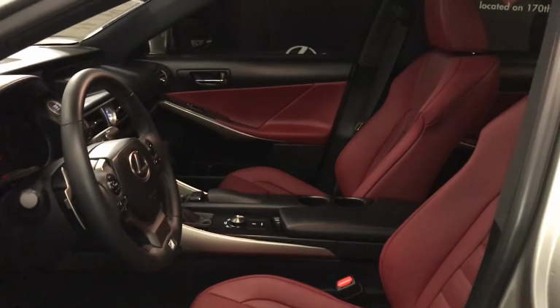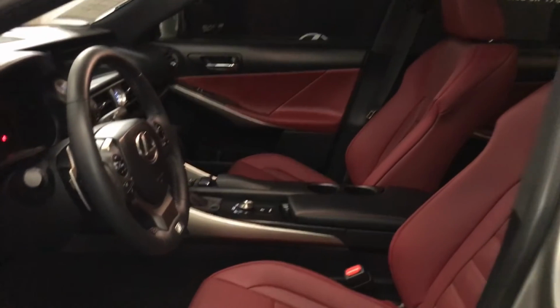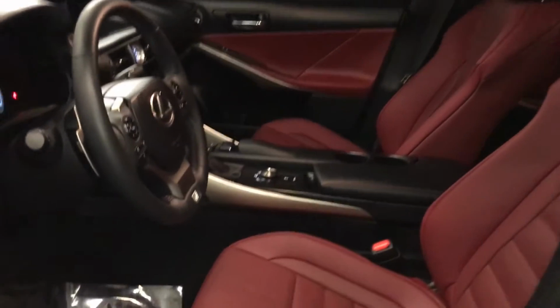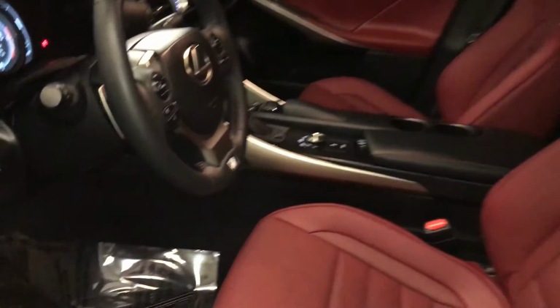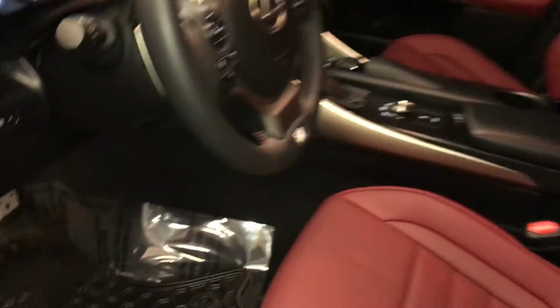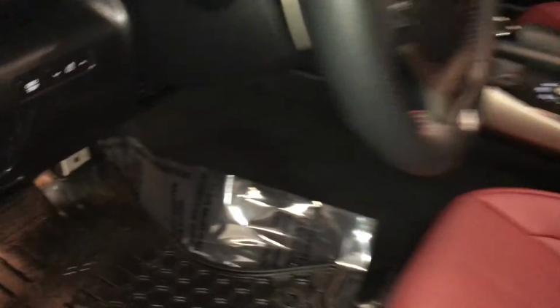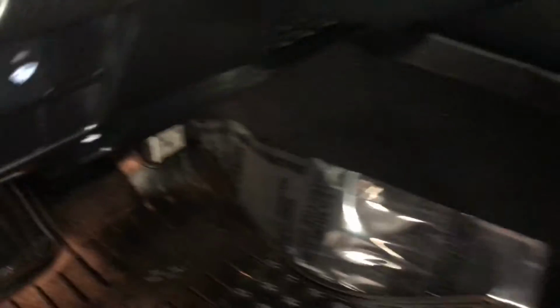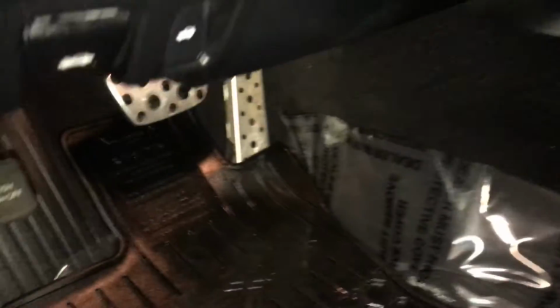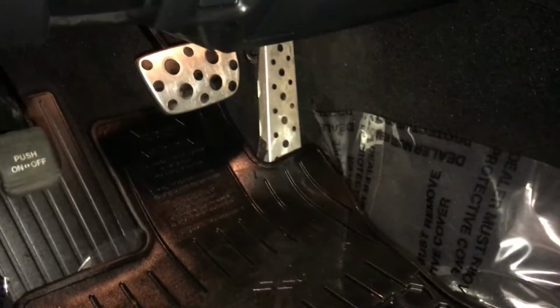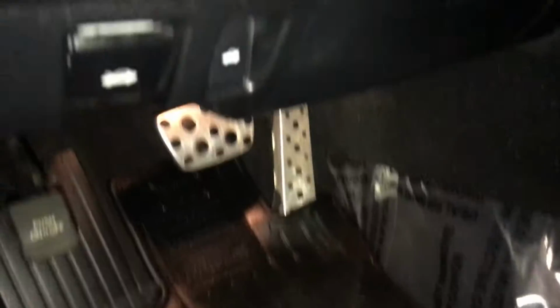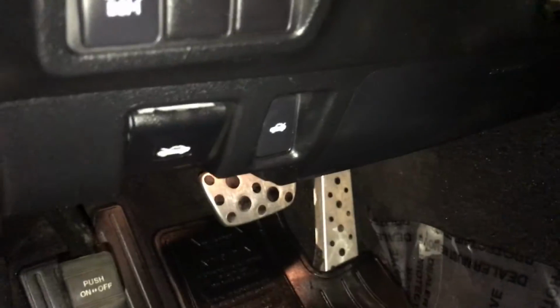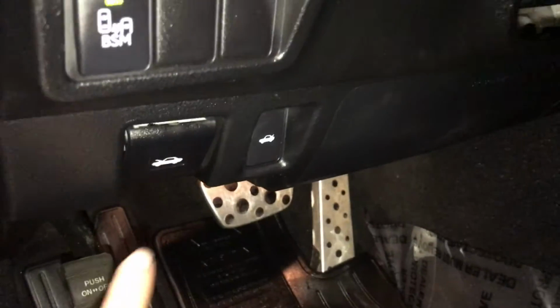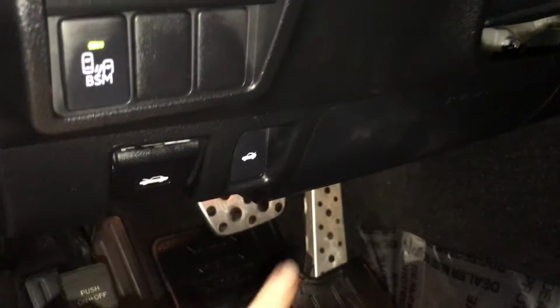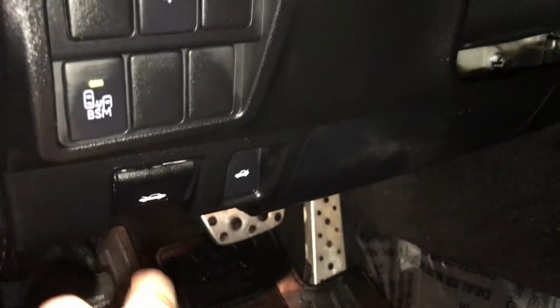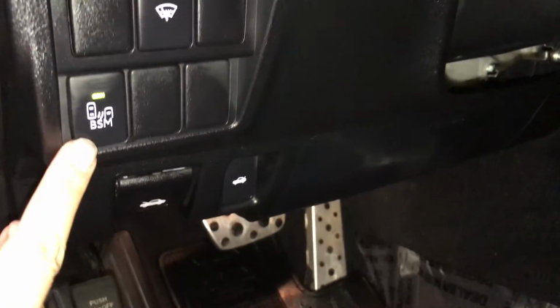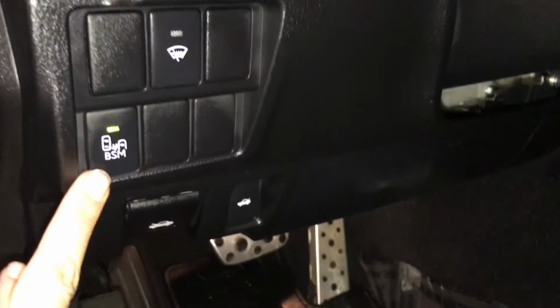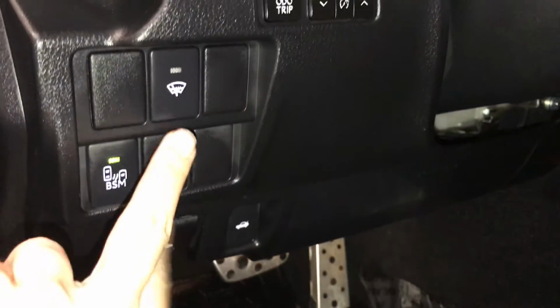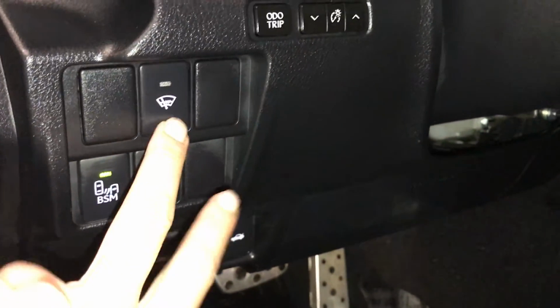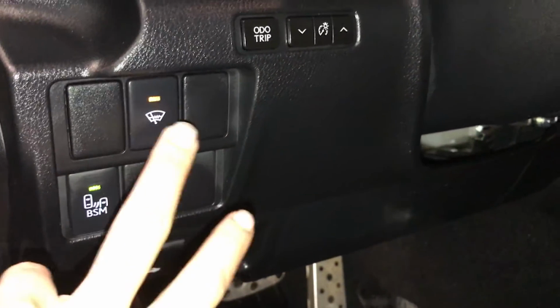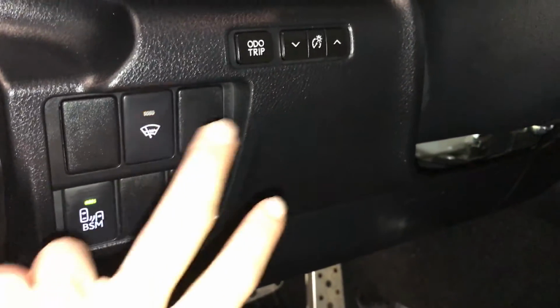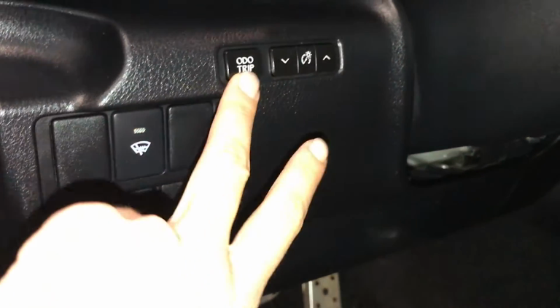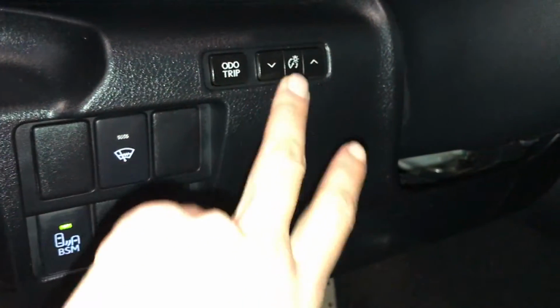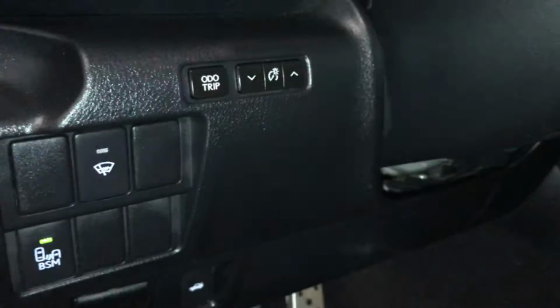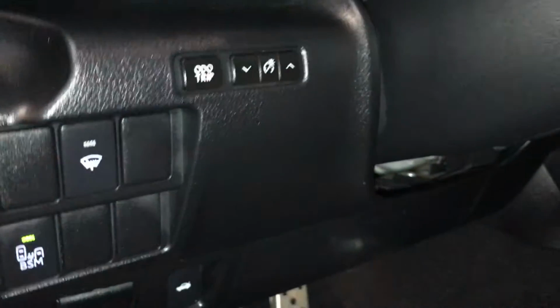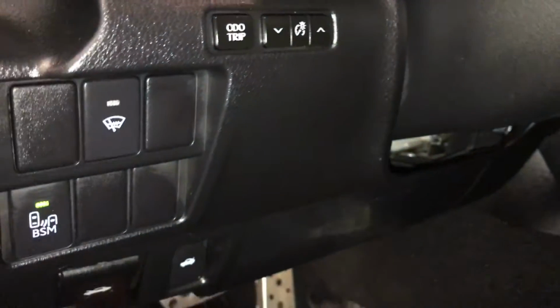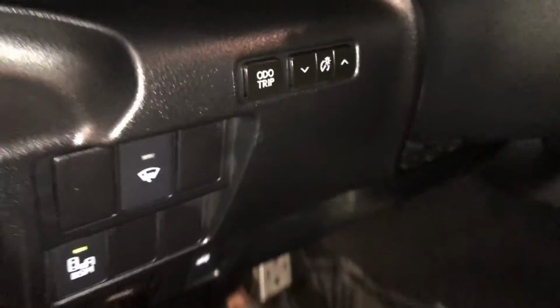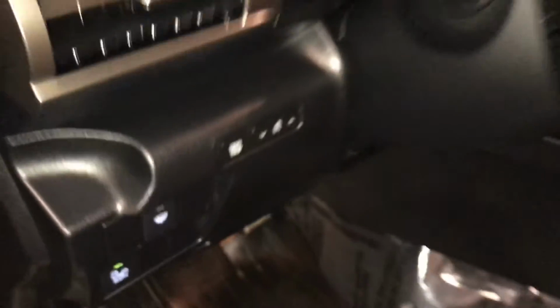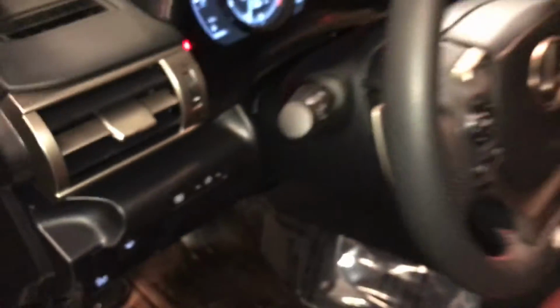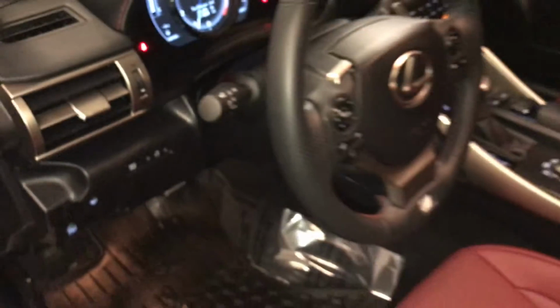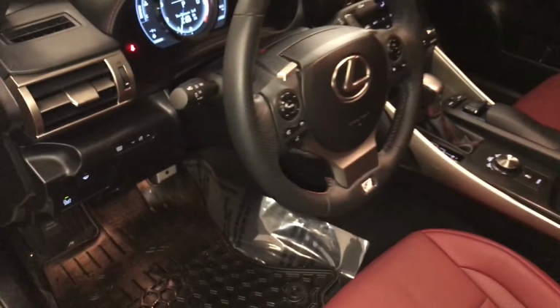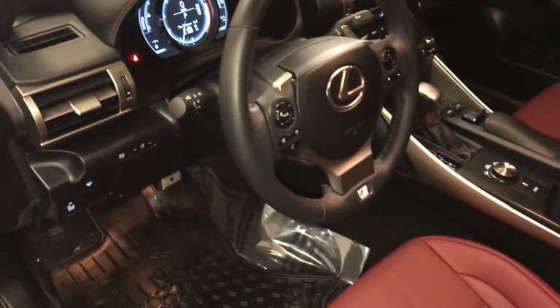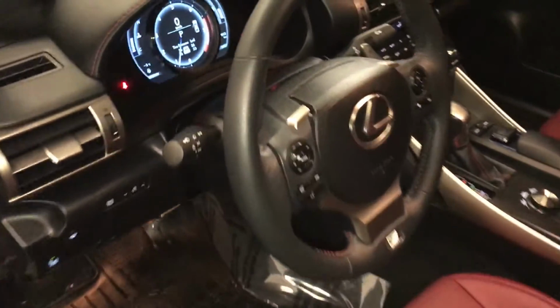10 airbags, sport pedals, hood and trunk release, blind spot monitoring, windshield wiper deicer, odometer trip and dashboard lighting, and a tilt and telescoping steering wheel.